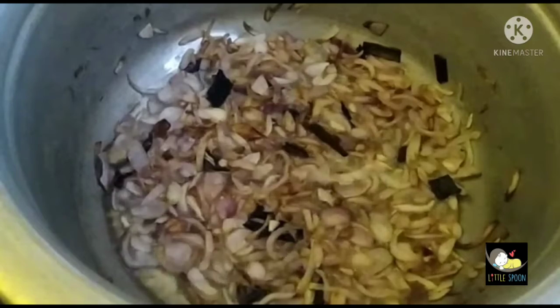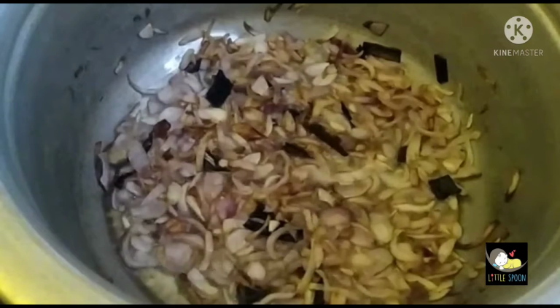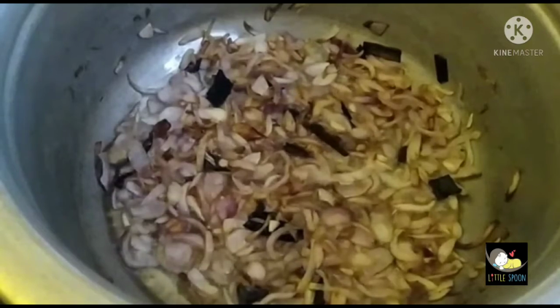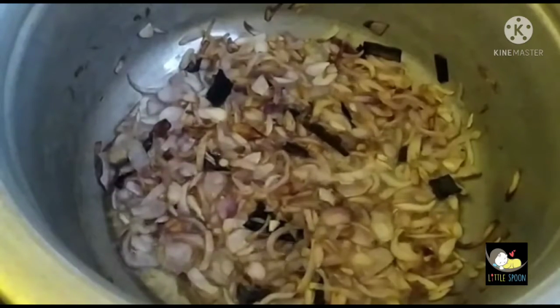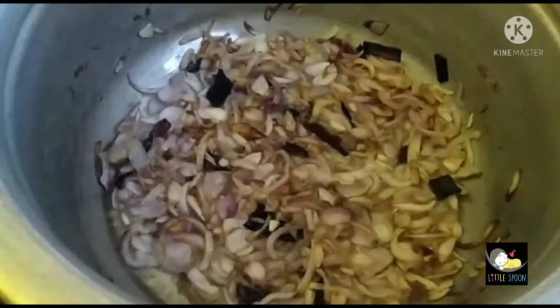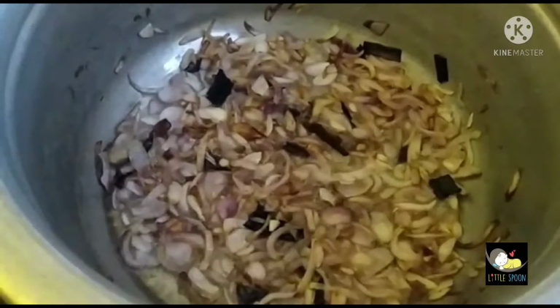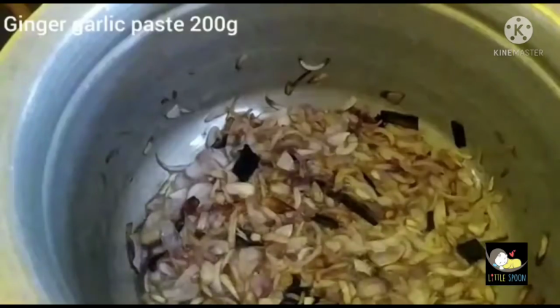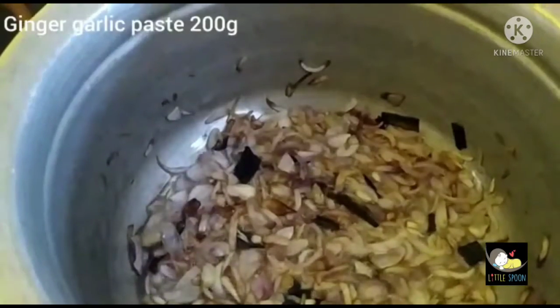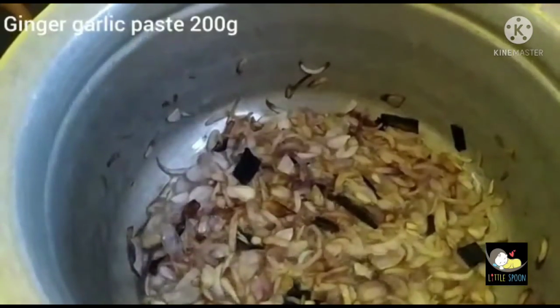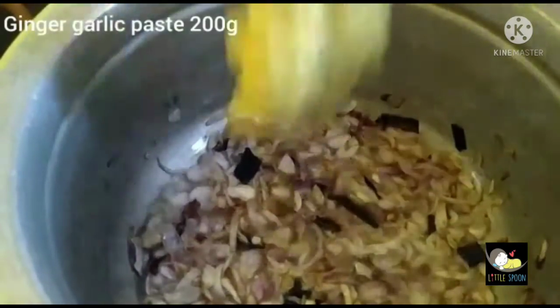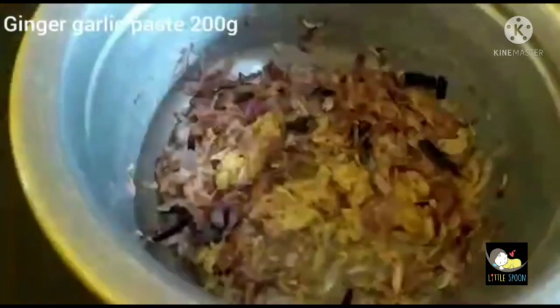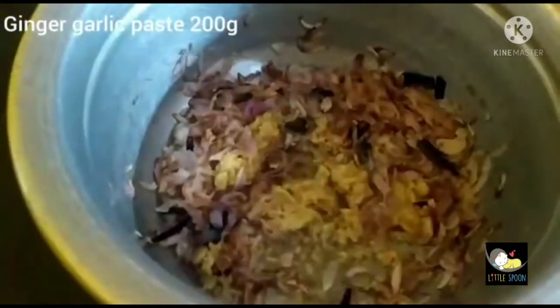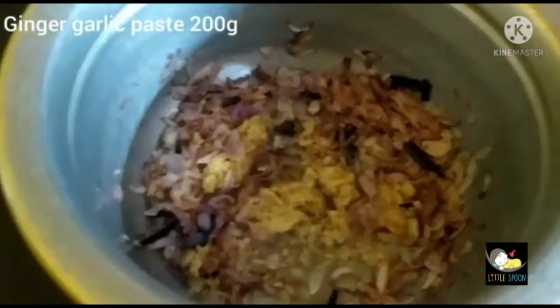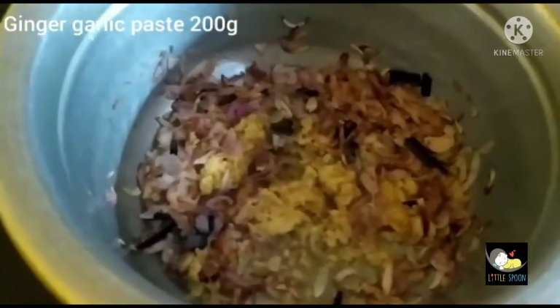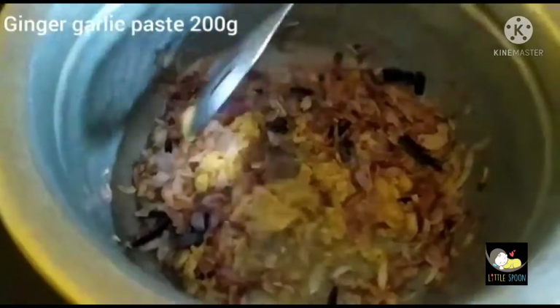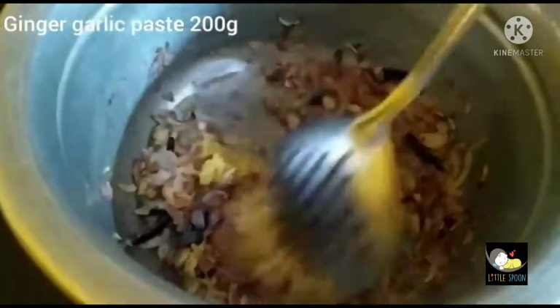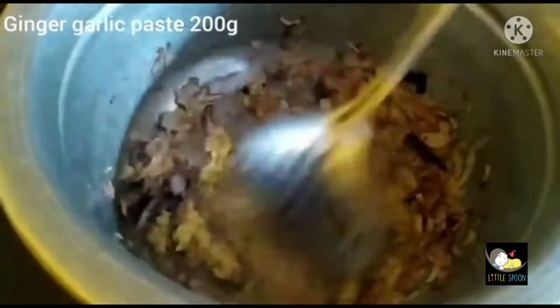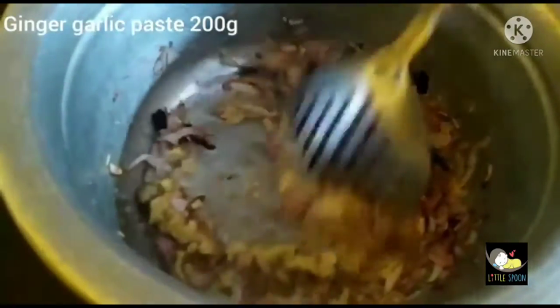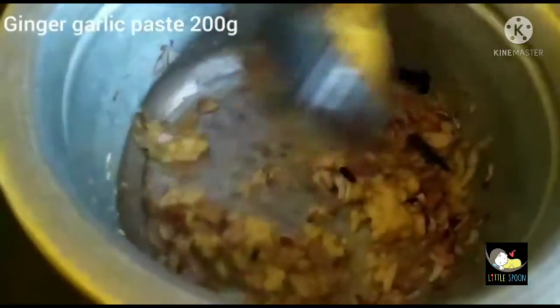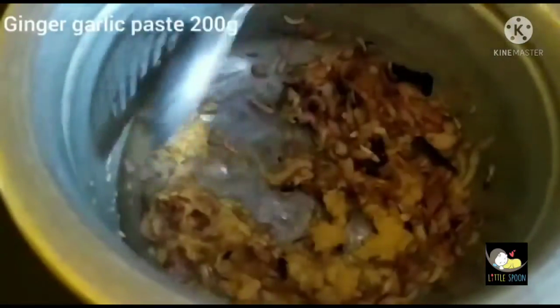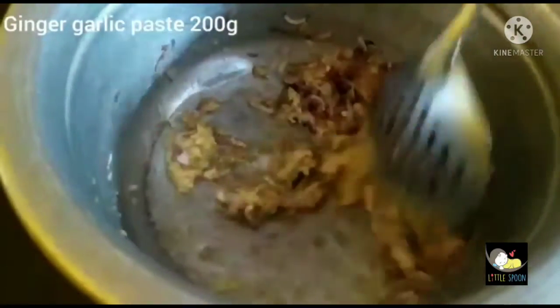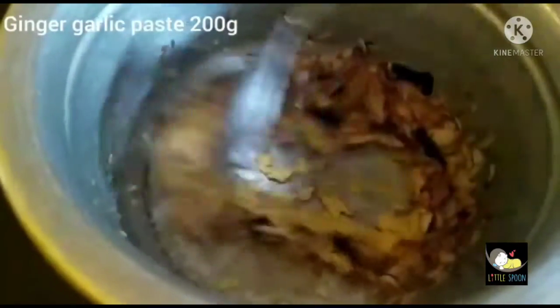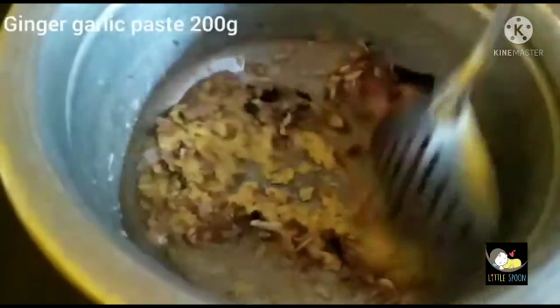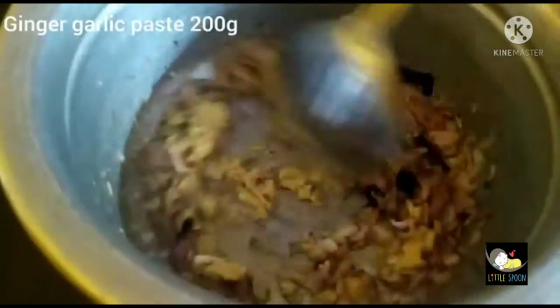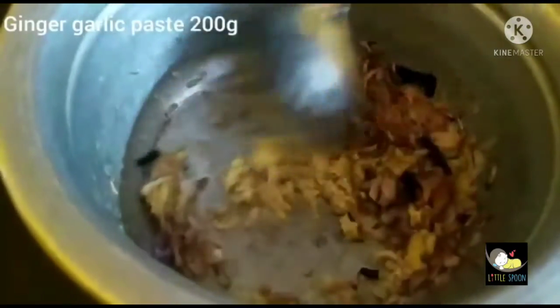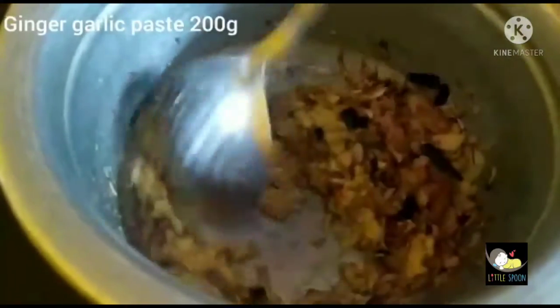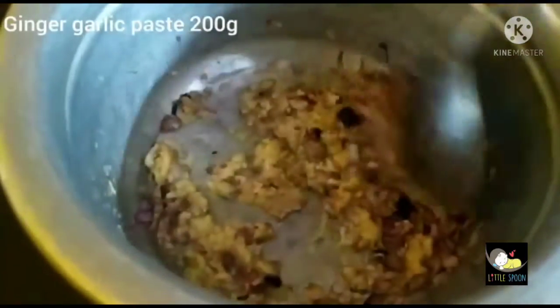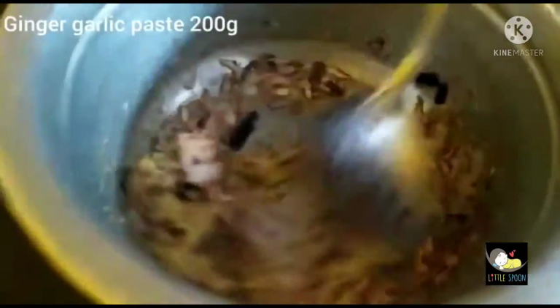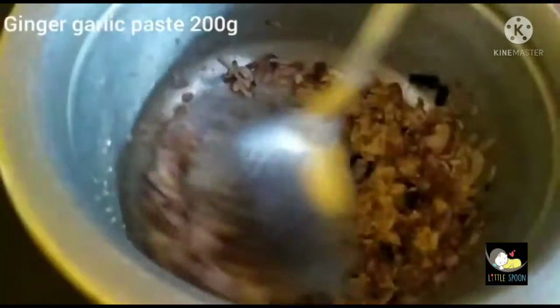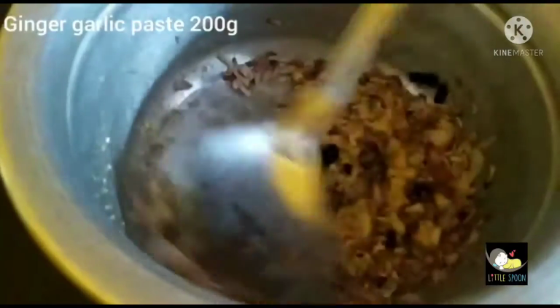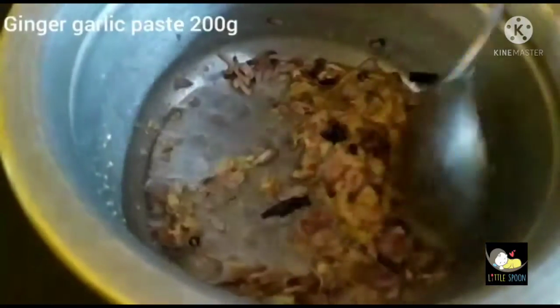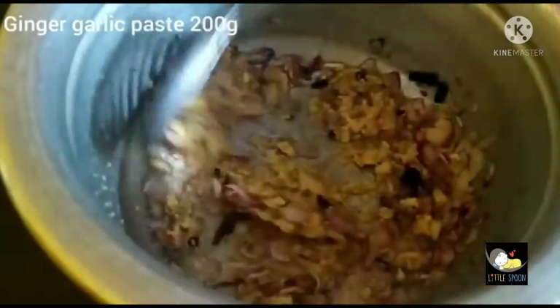Now we're going to add 200 grams of garlic. Let's mix this up.